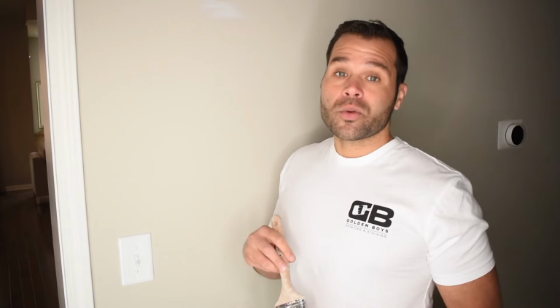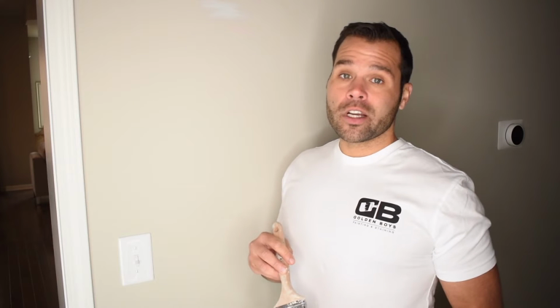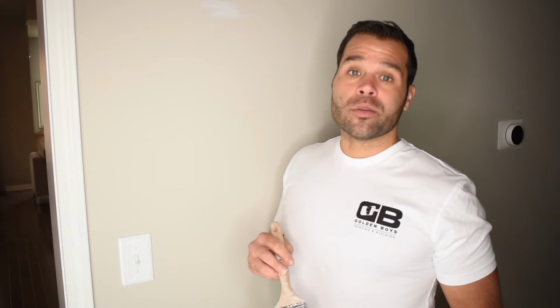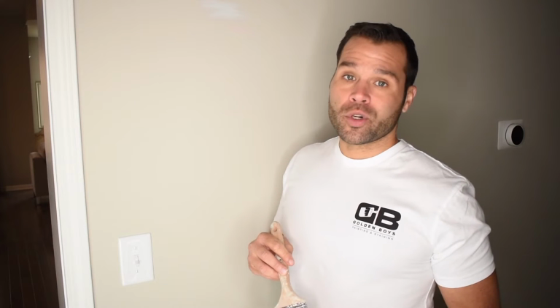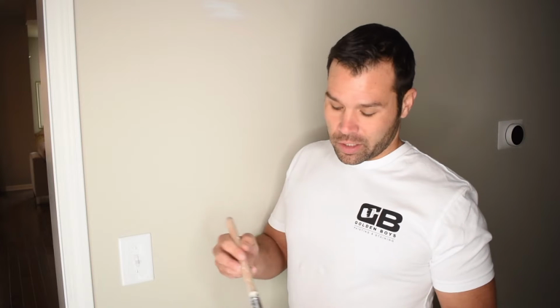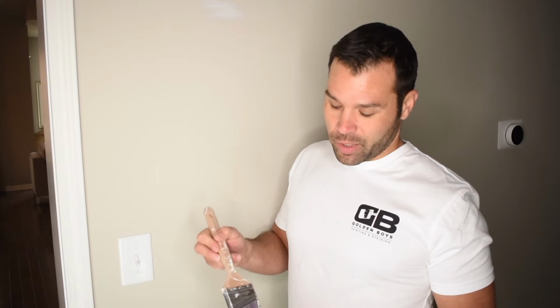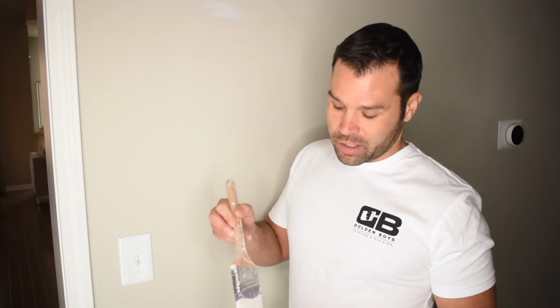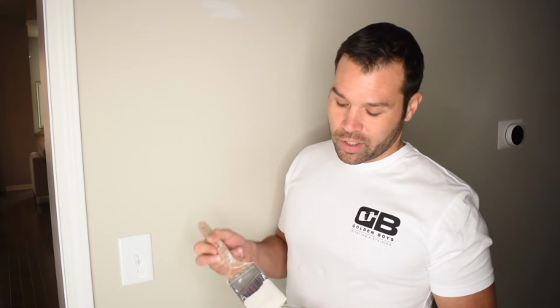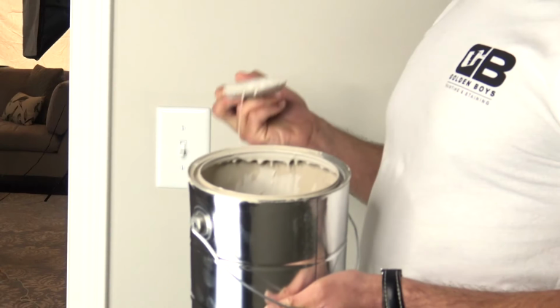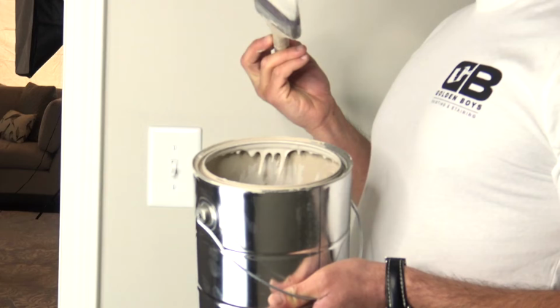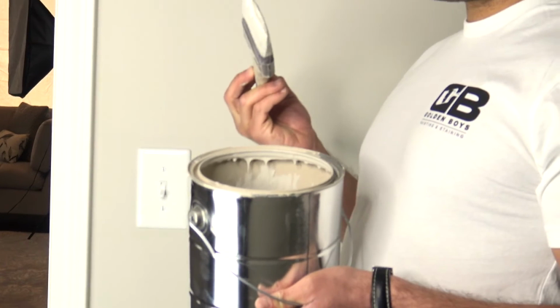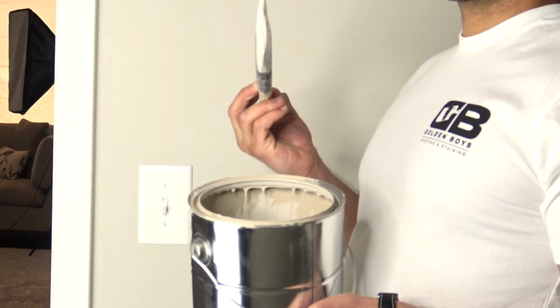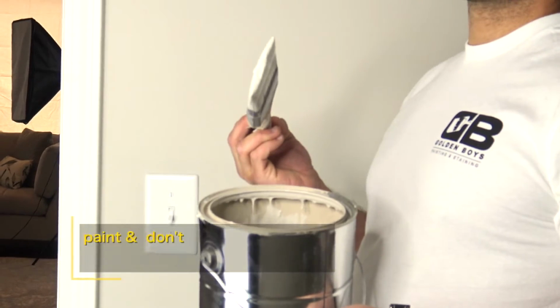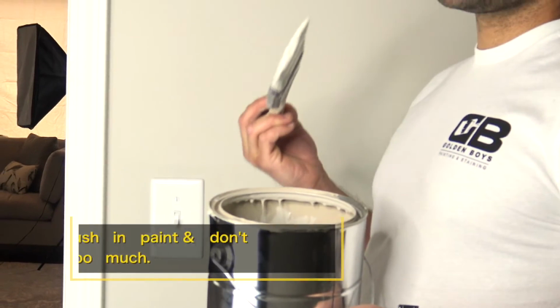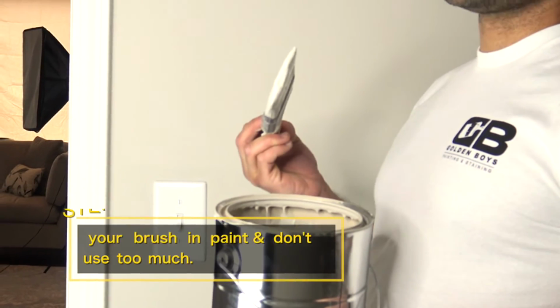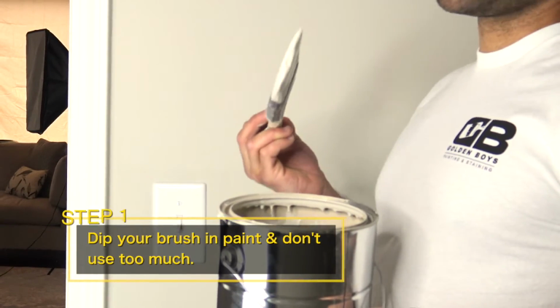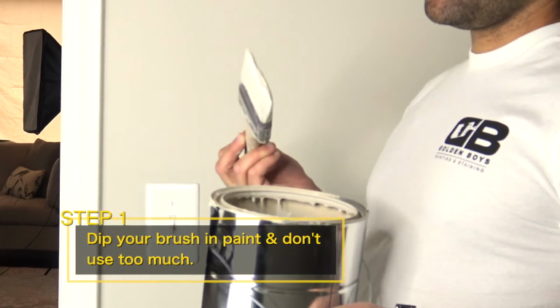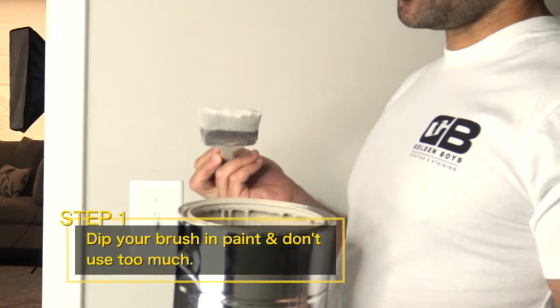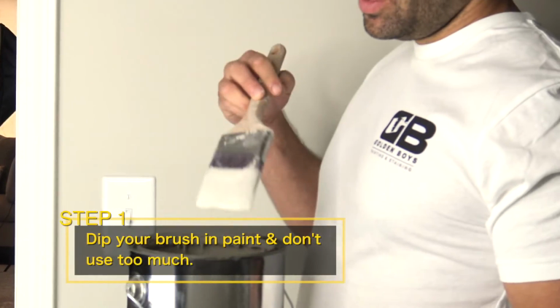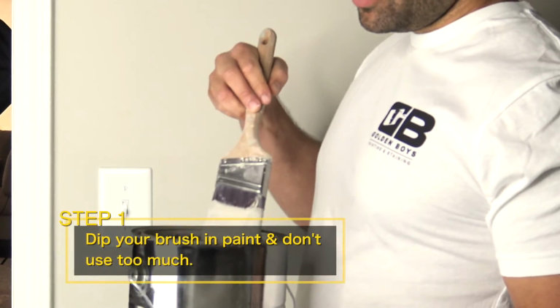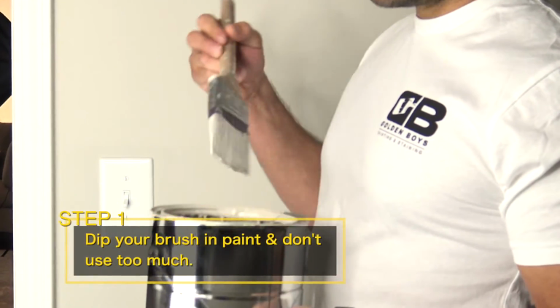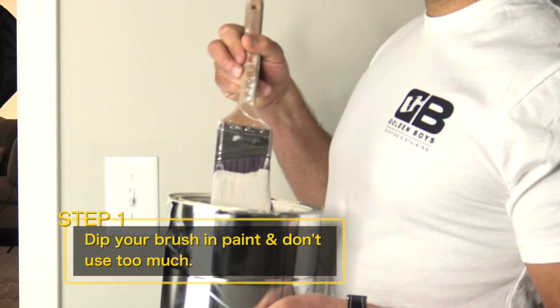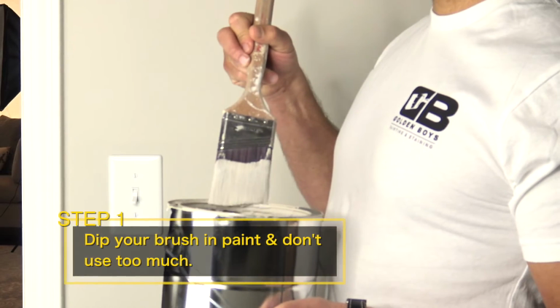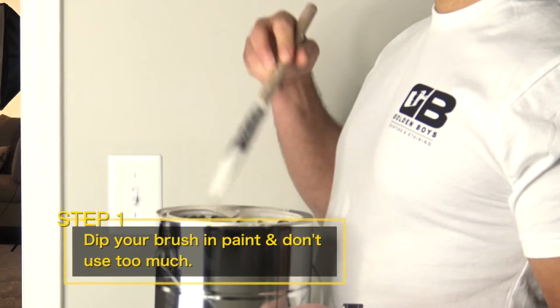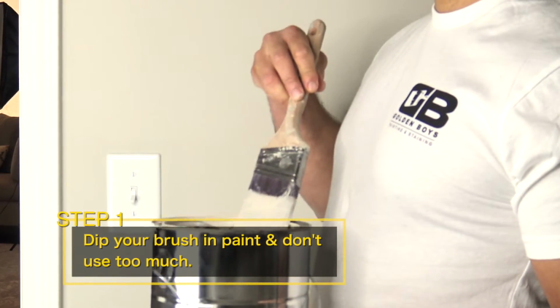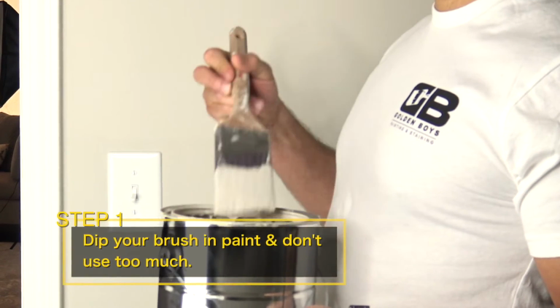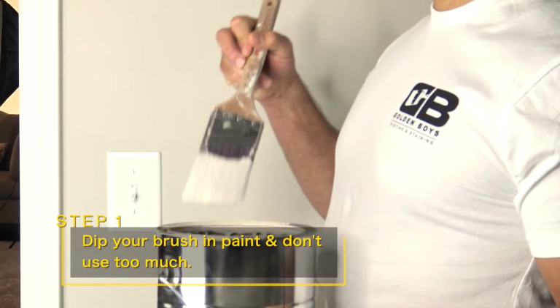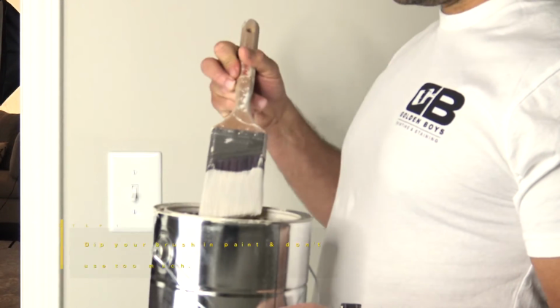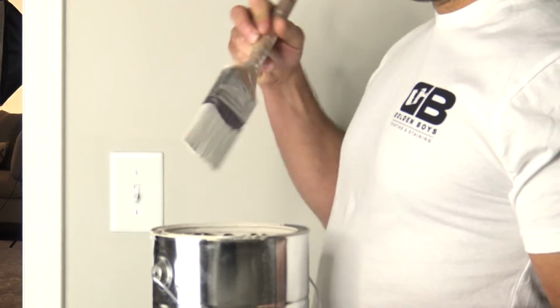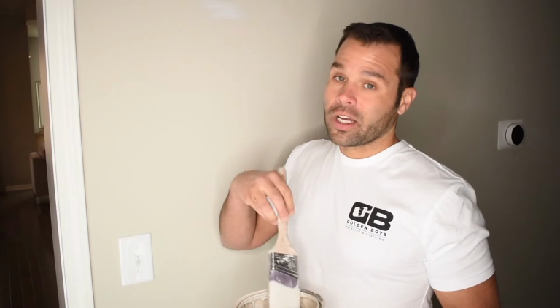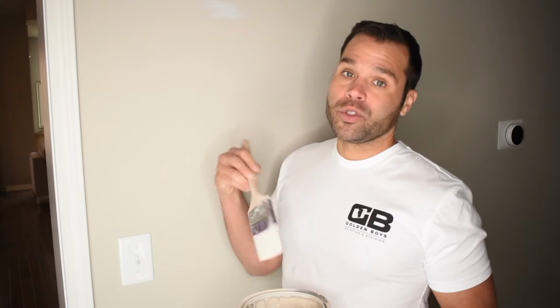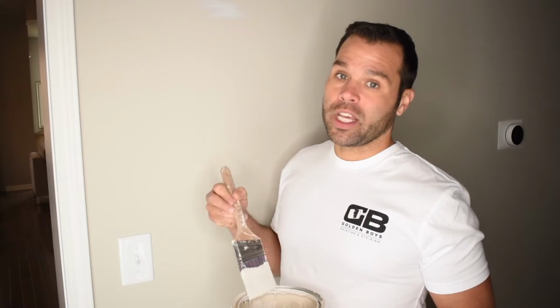When you are cutting in, the most important part is the amount of paint that you have on your brush. If you've got too much paint on your brush, it's going to travel too far and you're going to get it all over the trim. We suggest wiping off both sides so that when you go to put your brush onto the wall, you're not going to have too much paint.